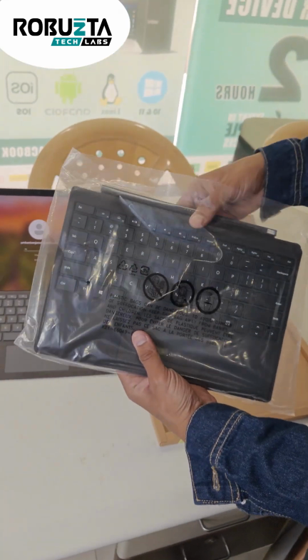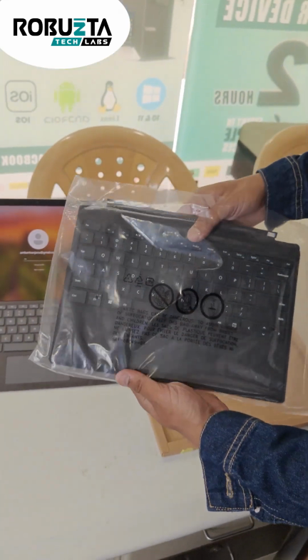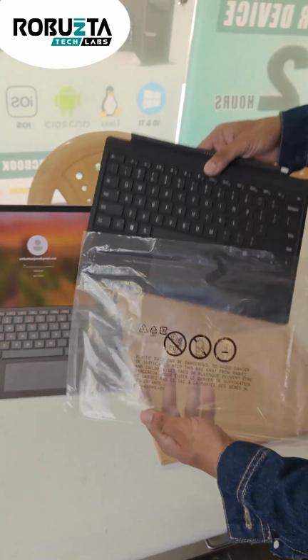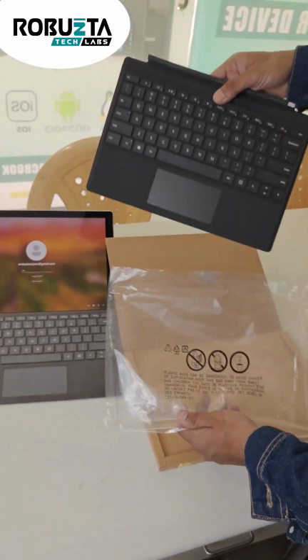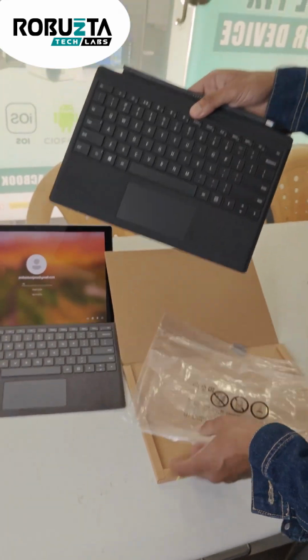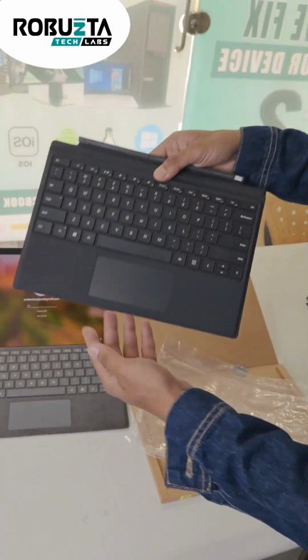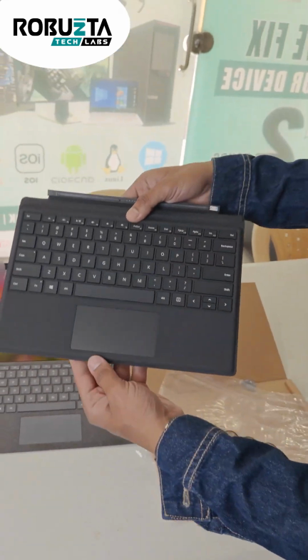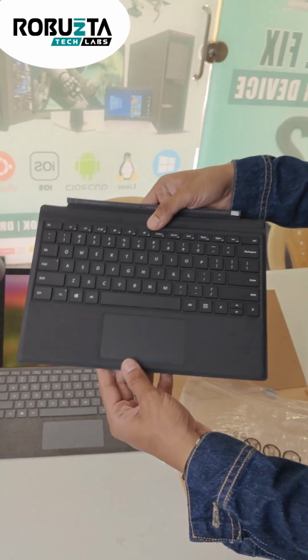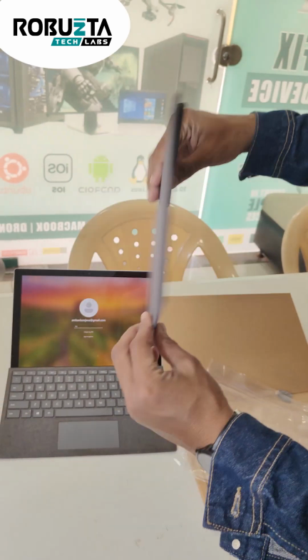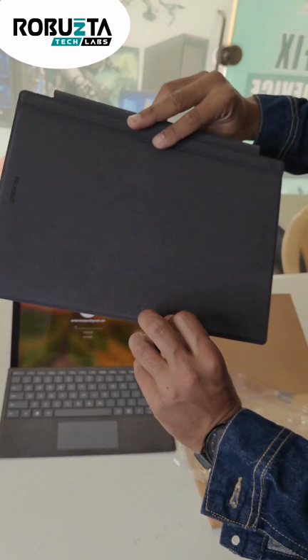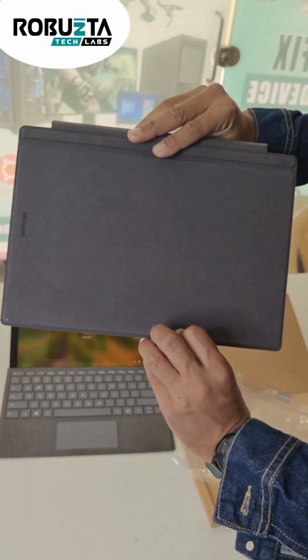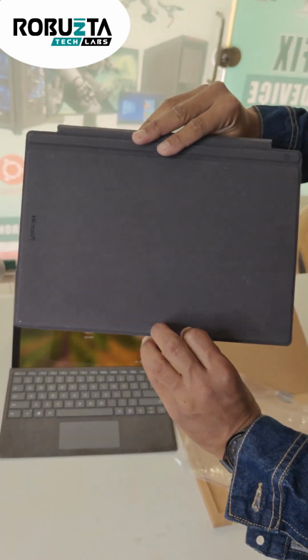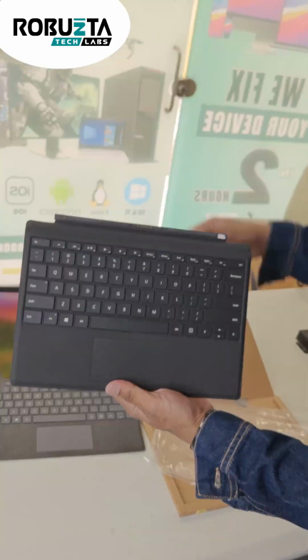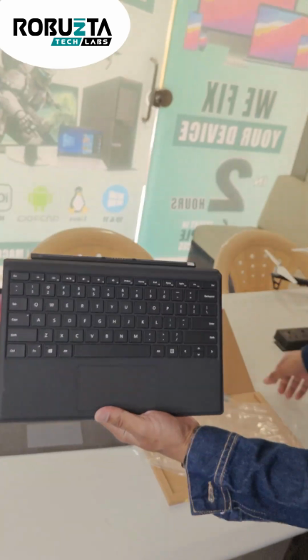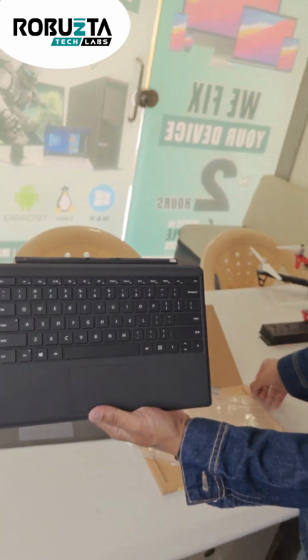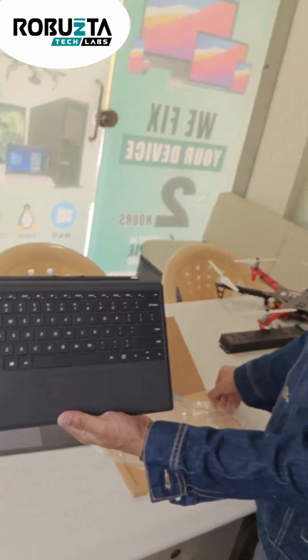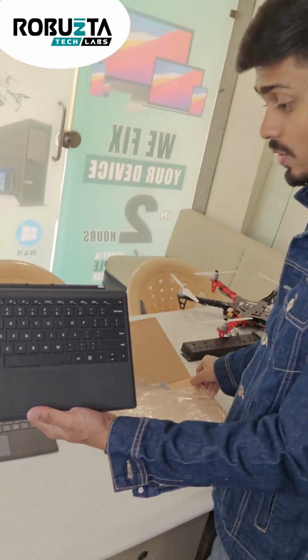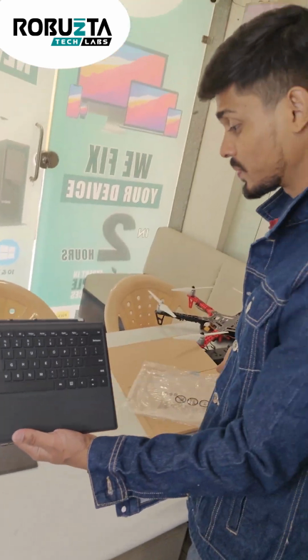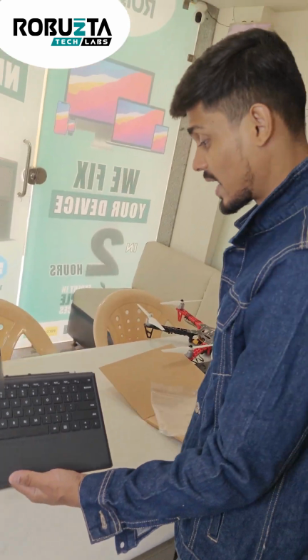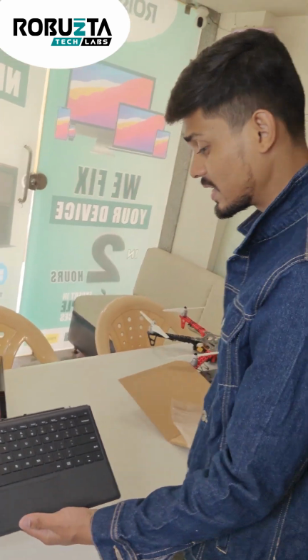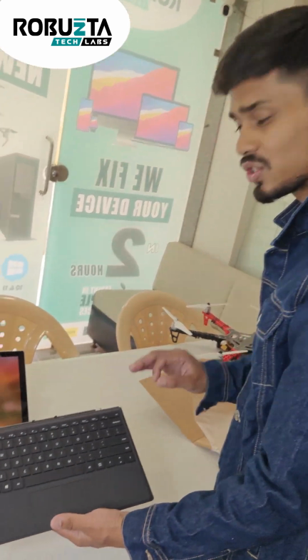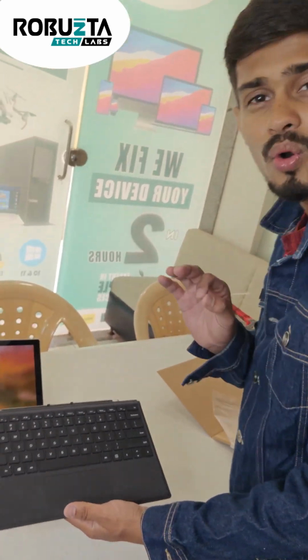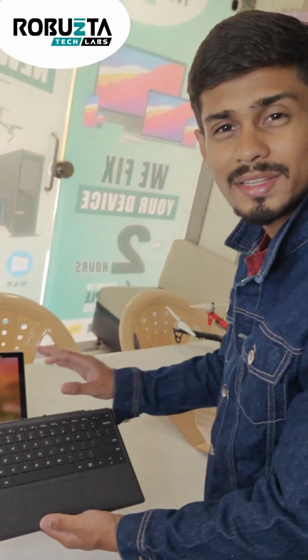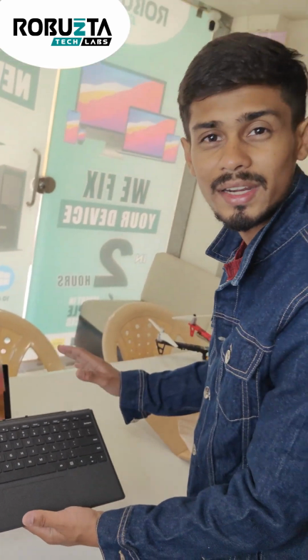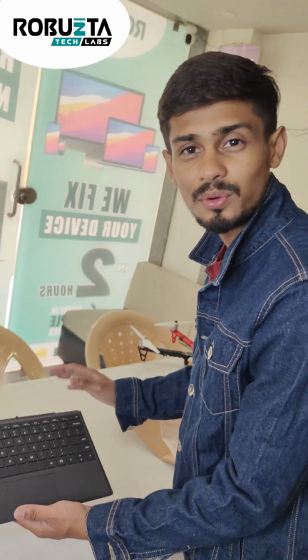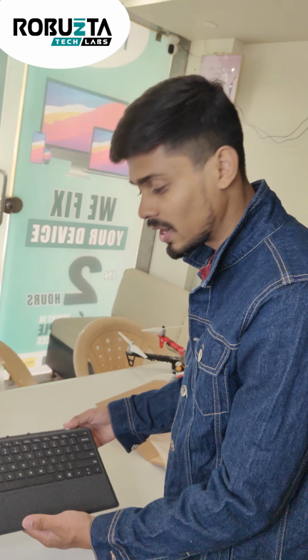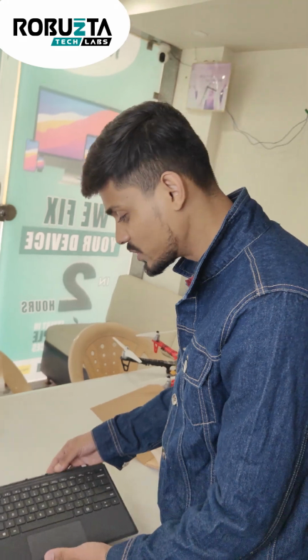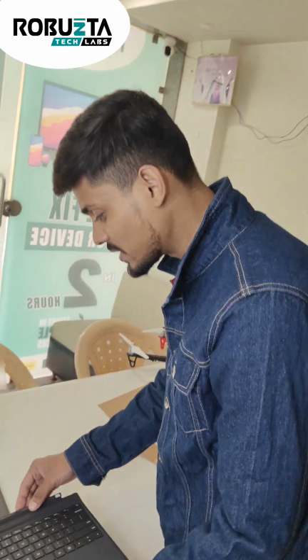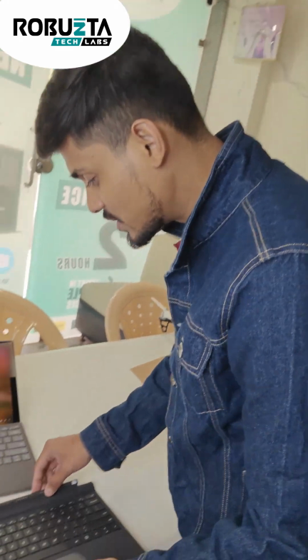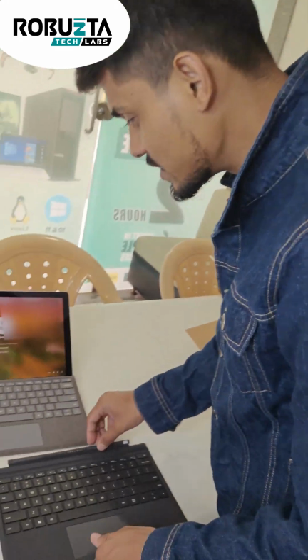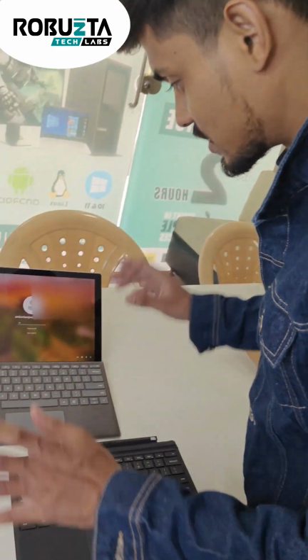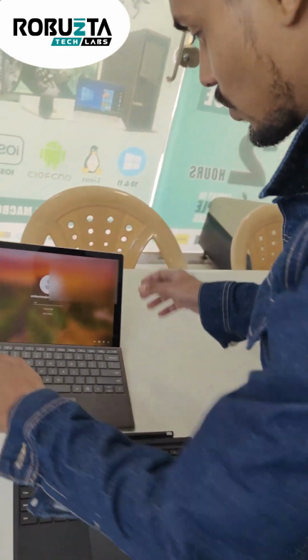As you can see, this is the new Microsoft 1961 keyboard, and it is so easy to just change this keyboard.